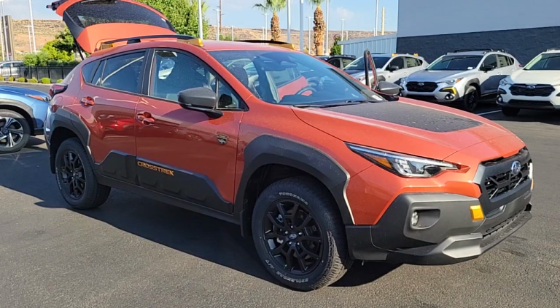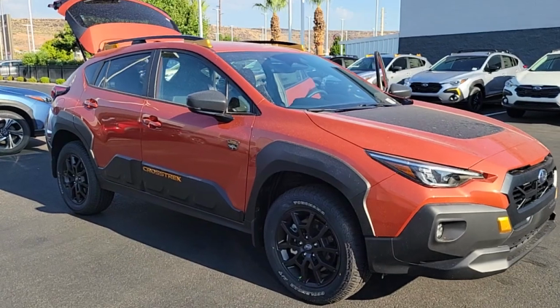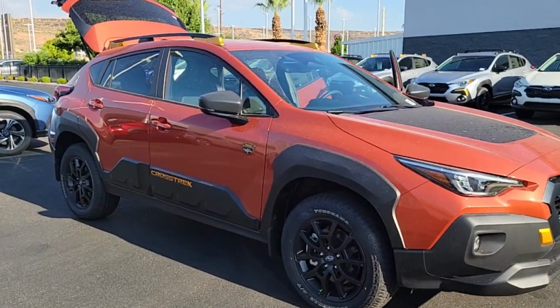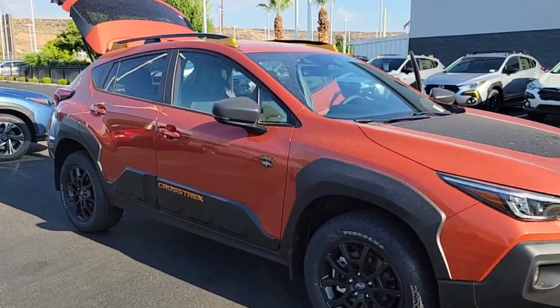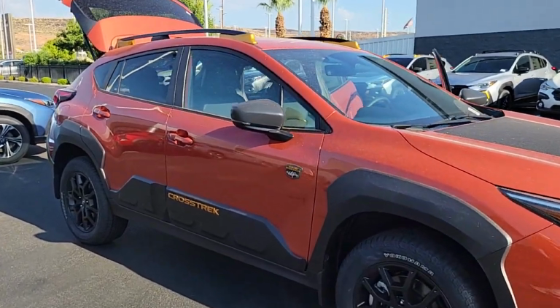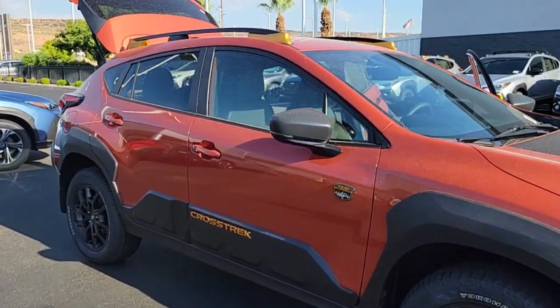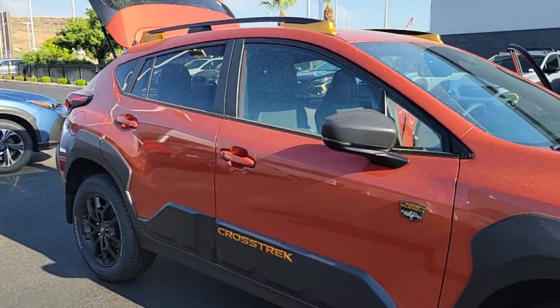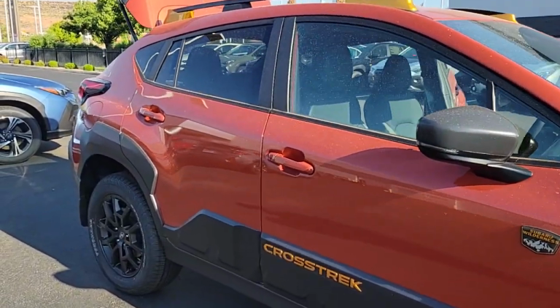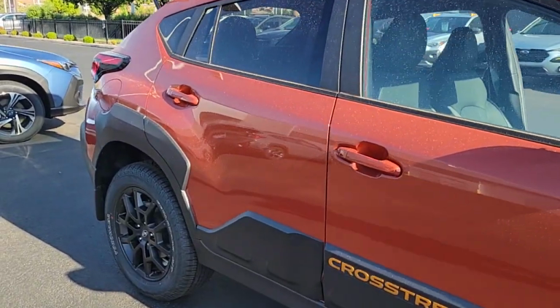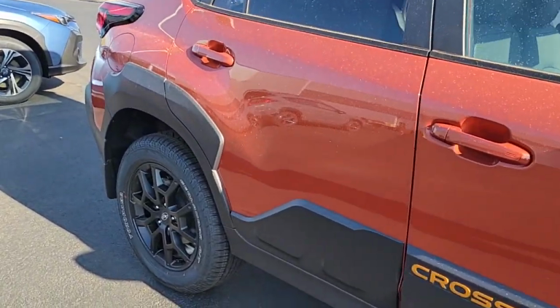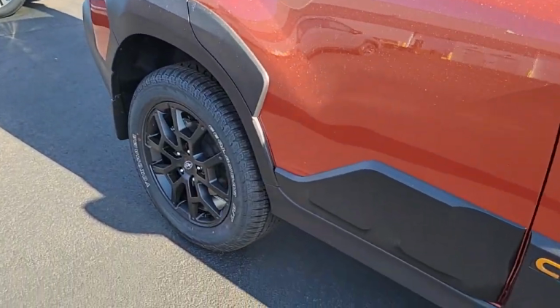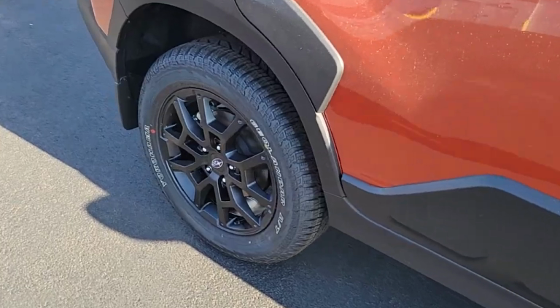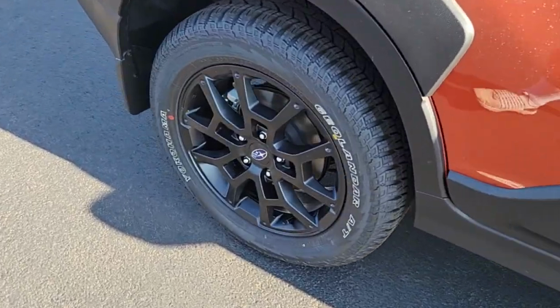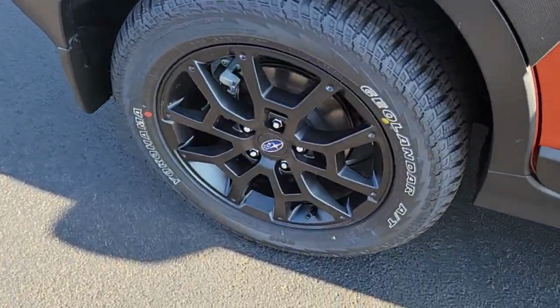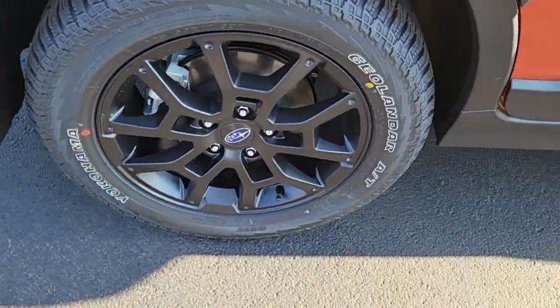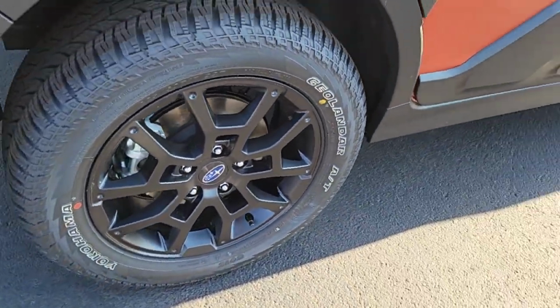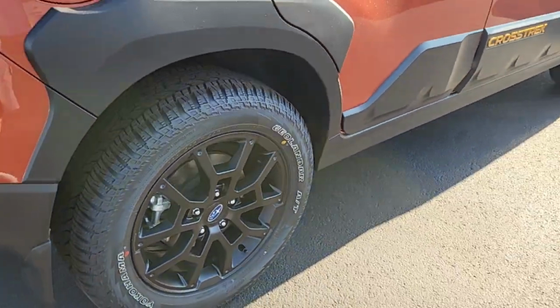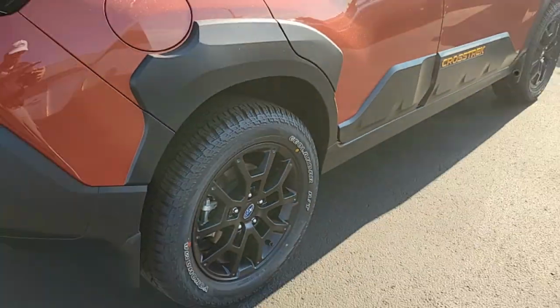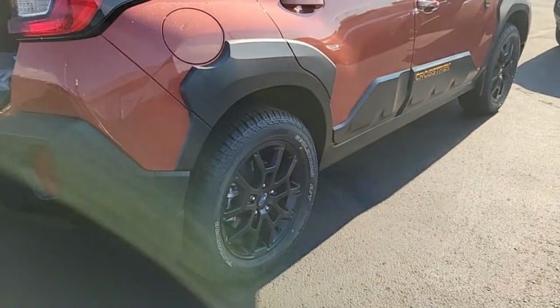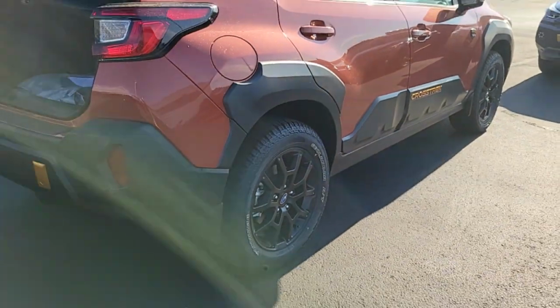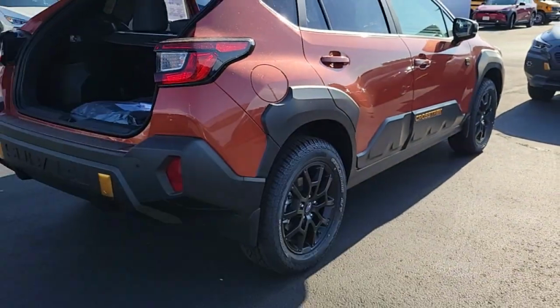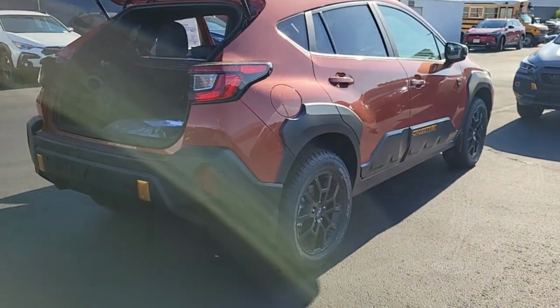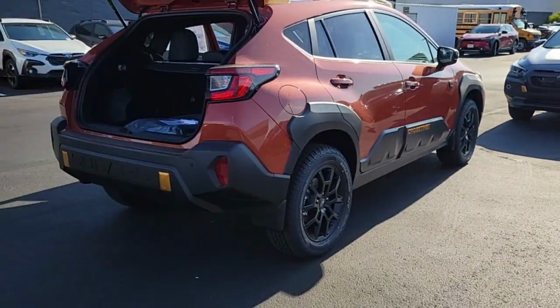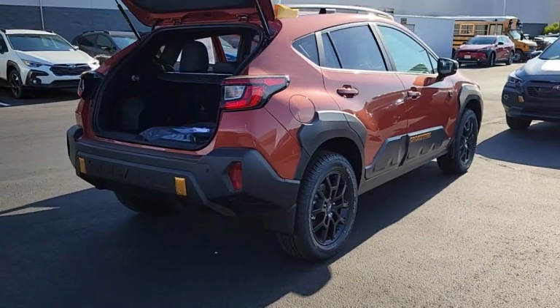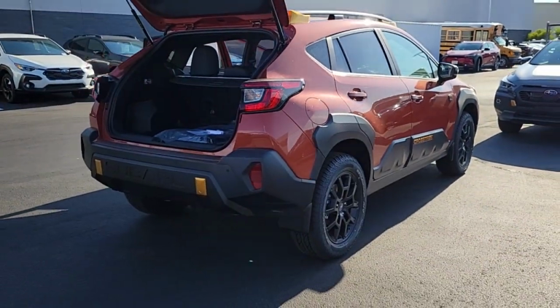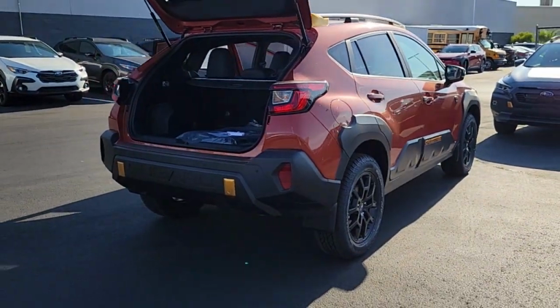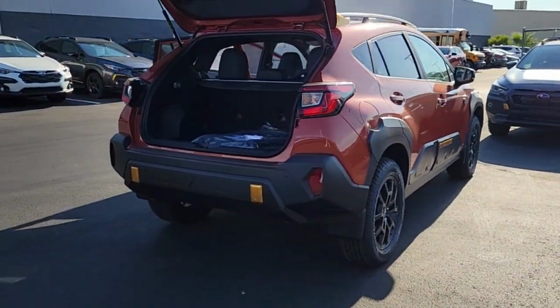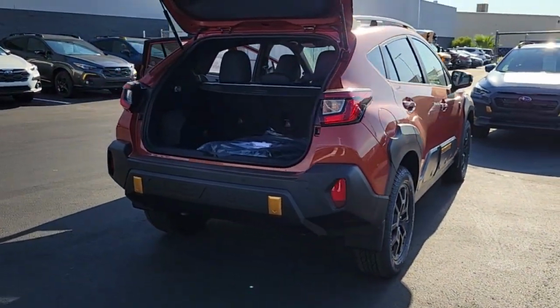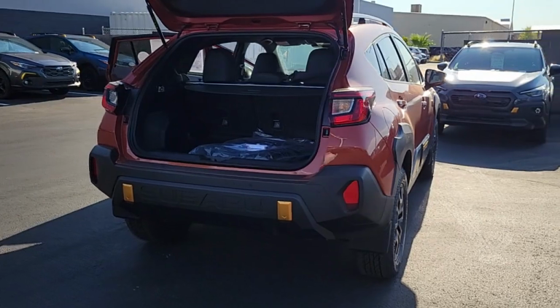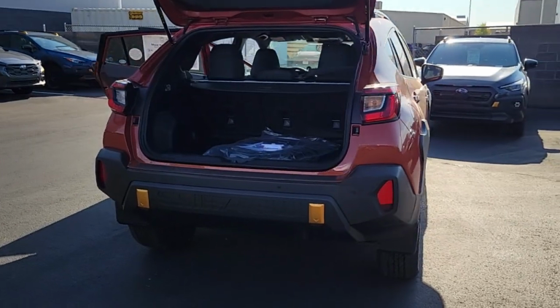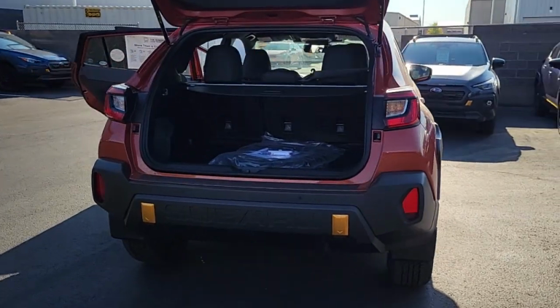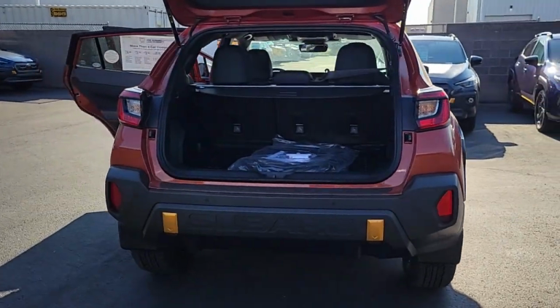You're gonna love the 2024 Subaru Crosstrek. This ruggedly styled Crosstrek delivers peace of mind wherever the road may lead. From its all-weather capability to its high marks for safety, this compact crossover inspires confidence.